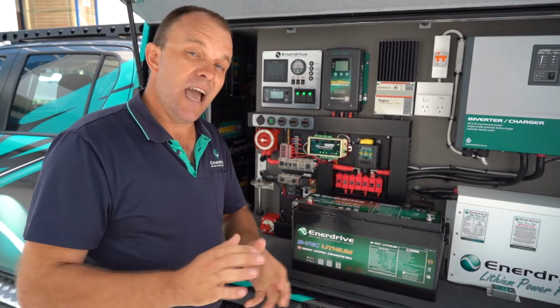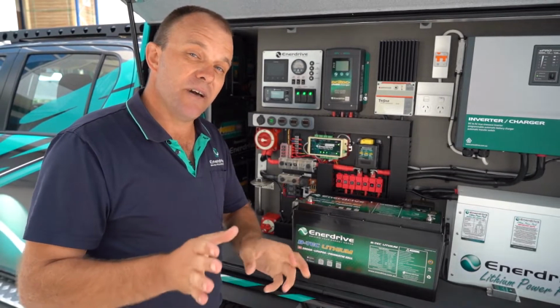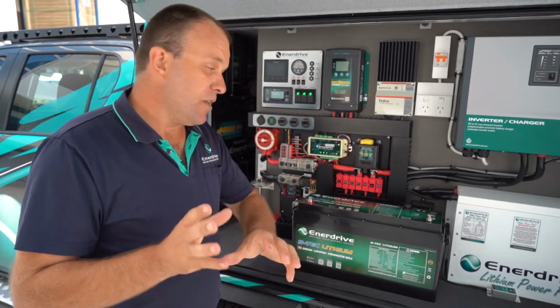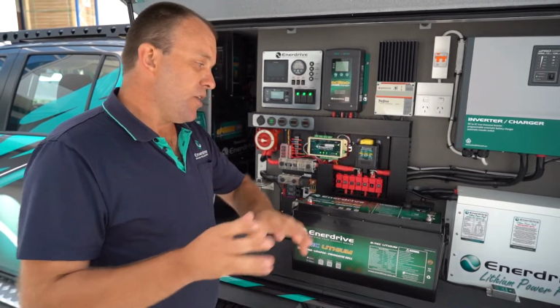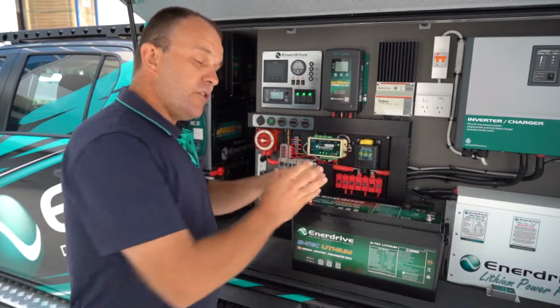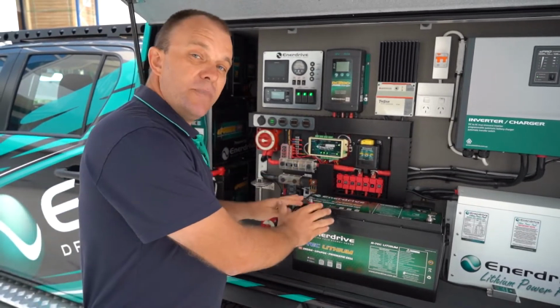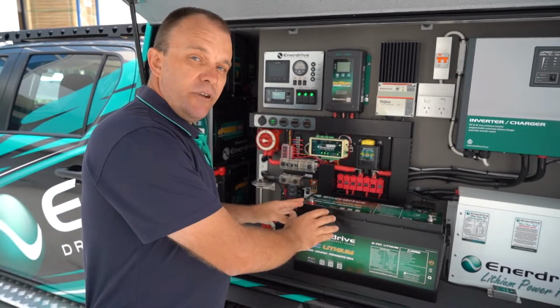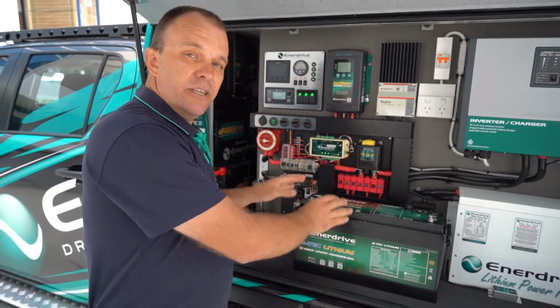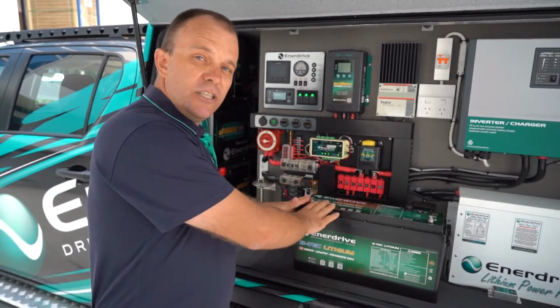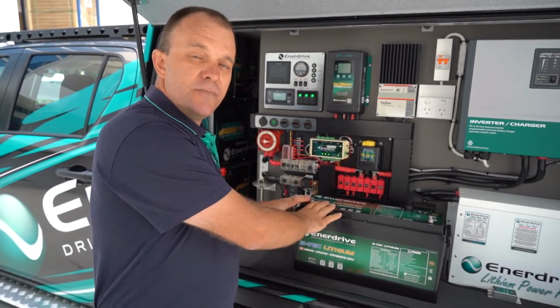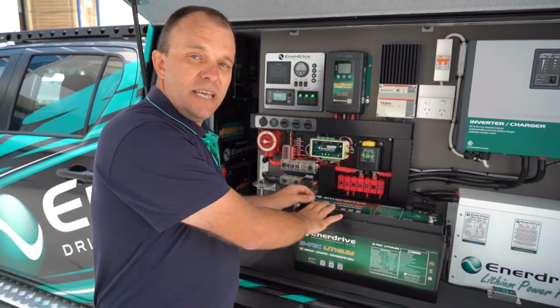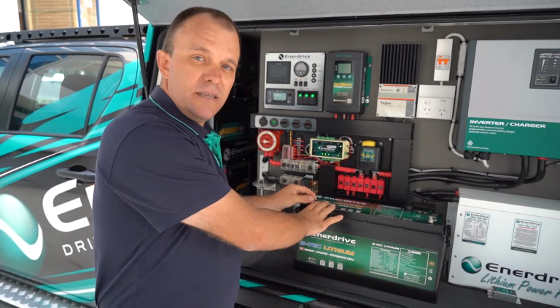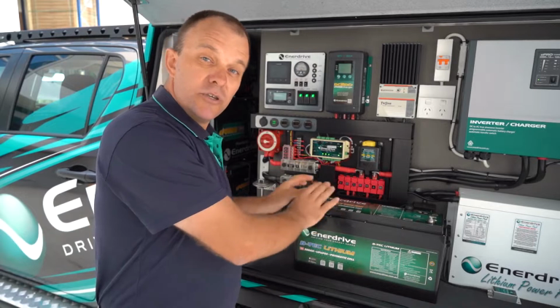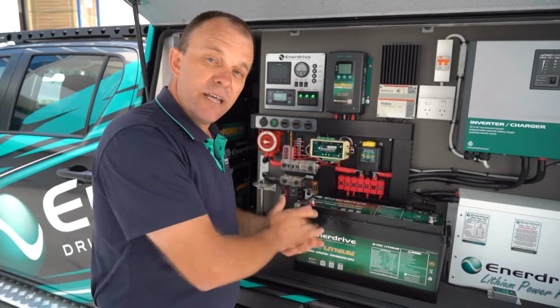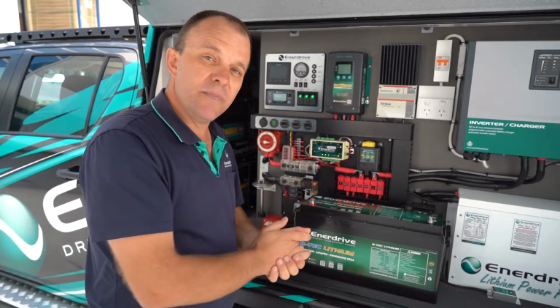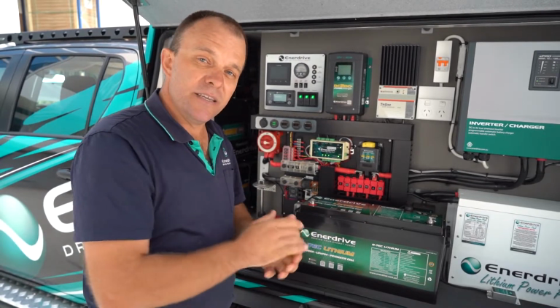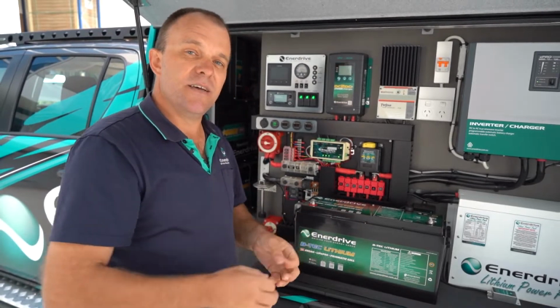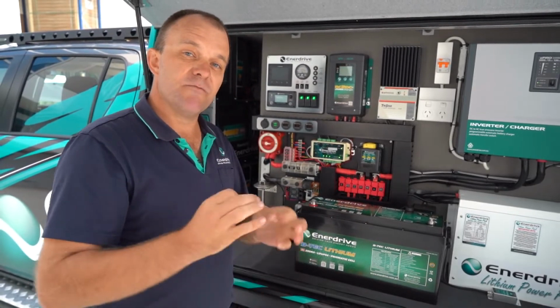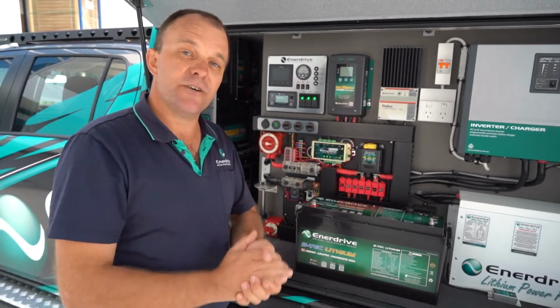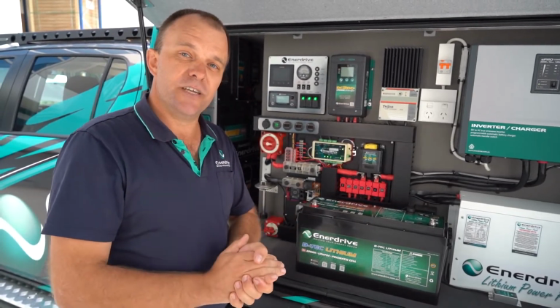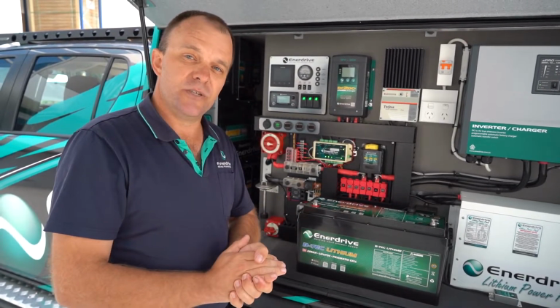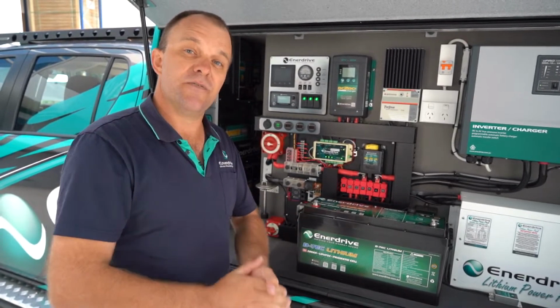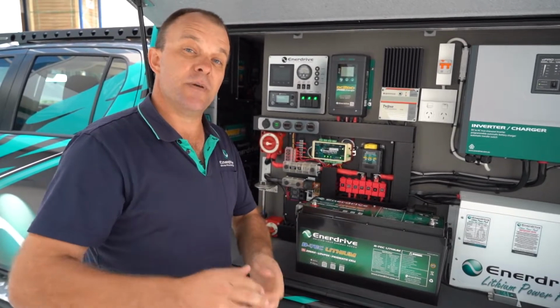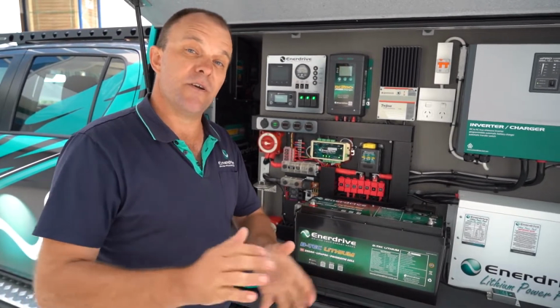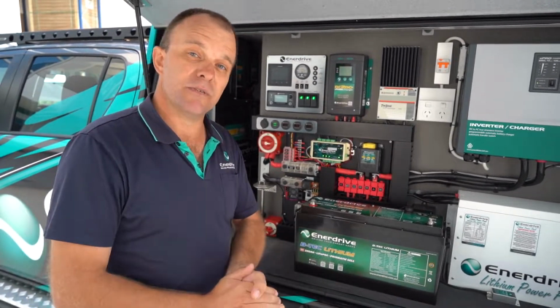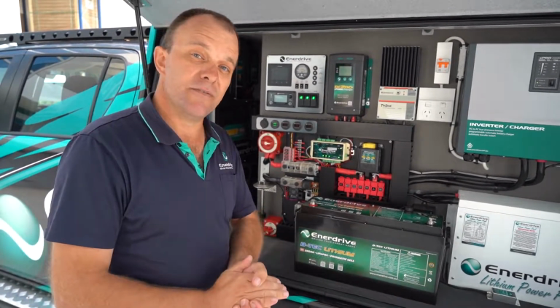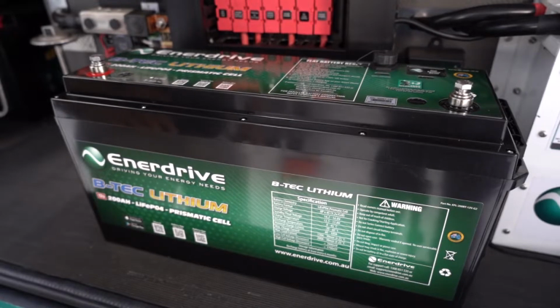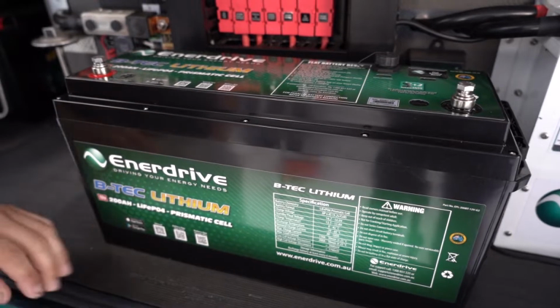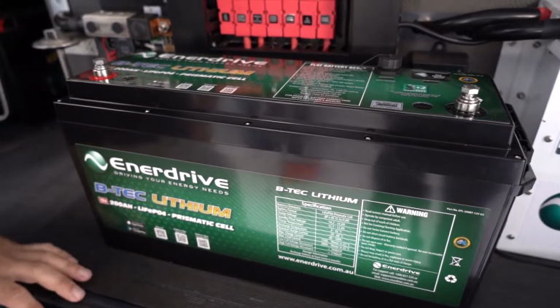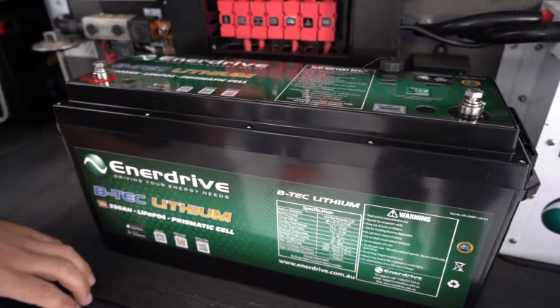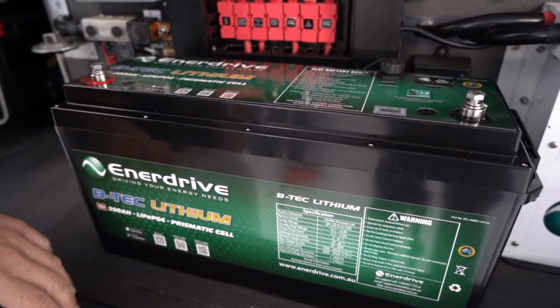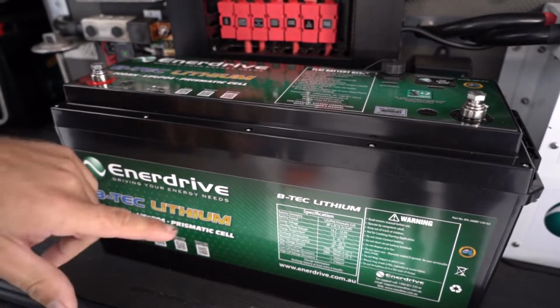However, the new battery — the gen 2 BTEC lithium 200 amp — does have some really cool features which so far have been very well received. So let's go through some of those features now.